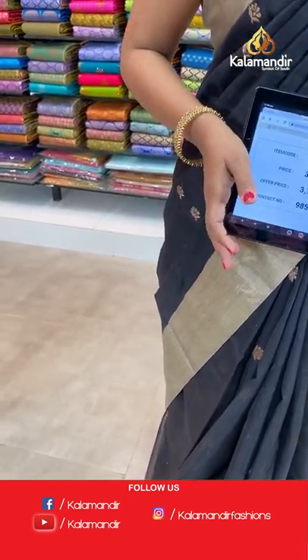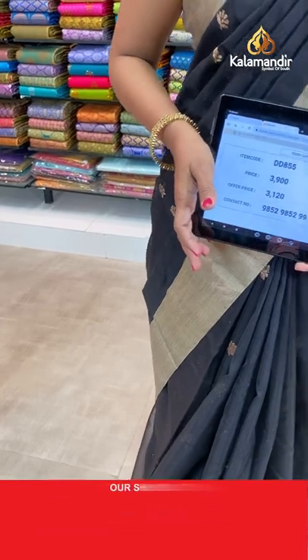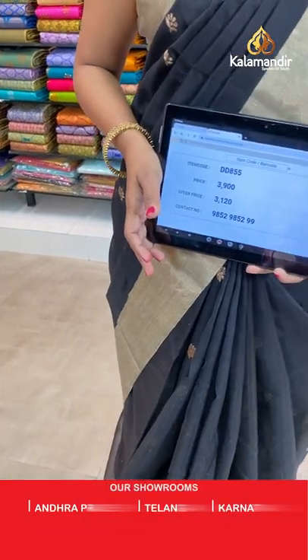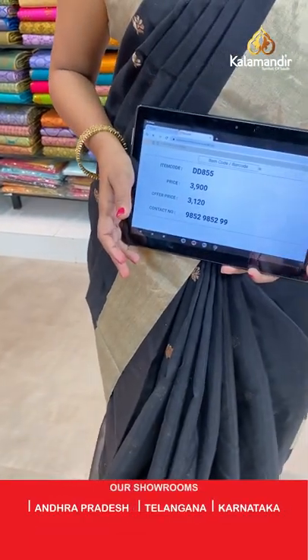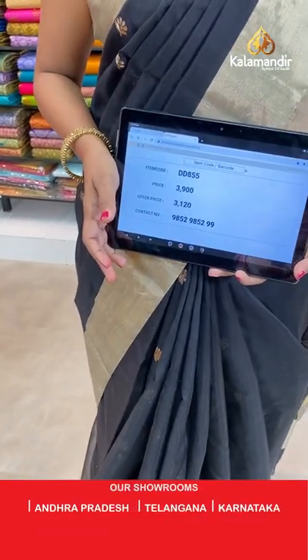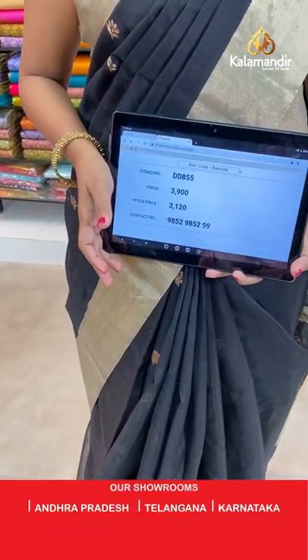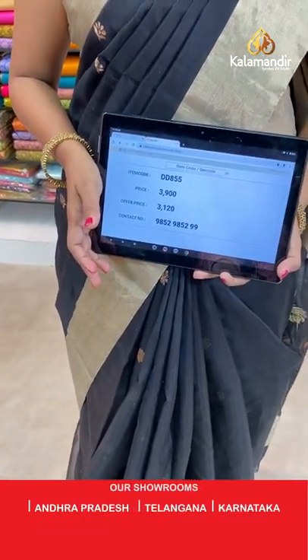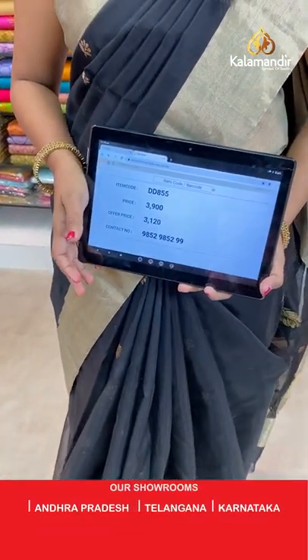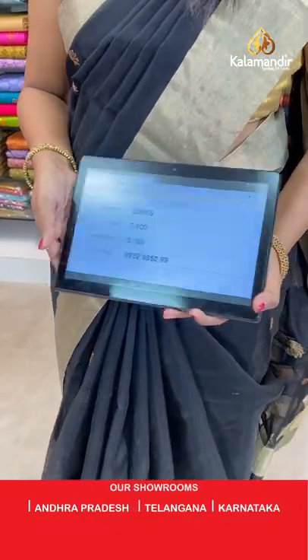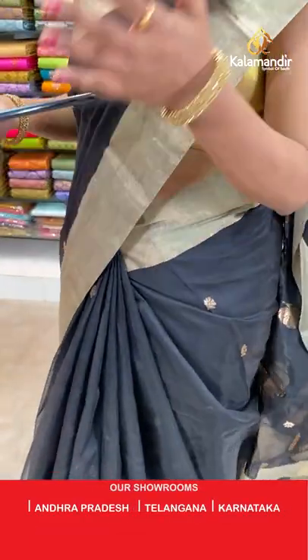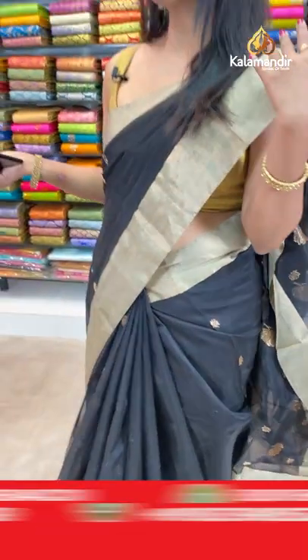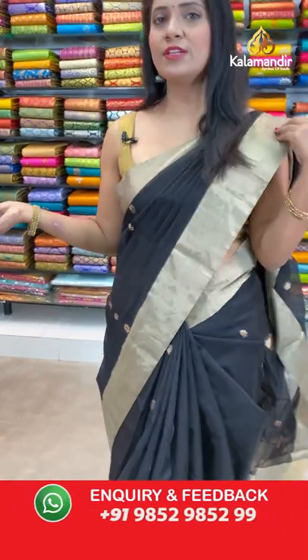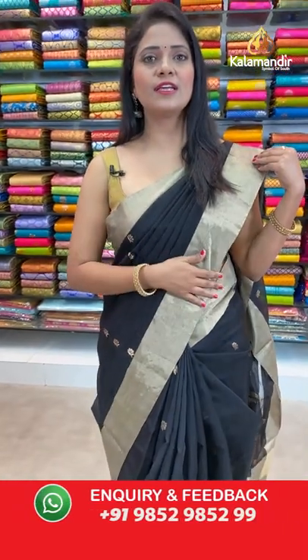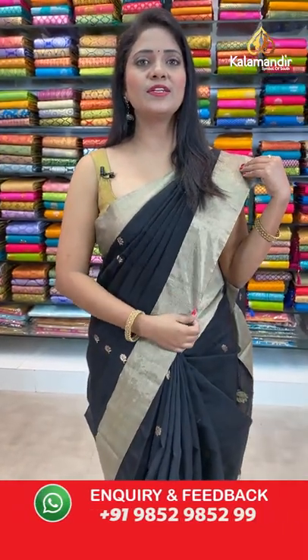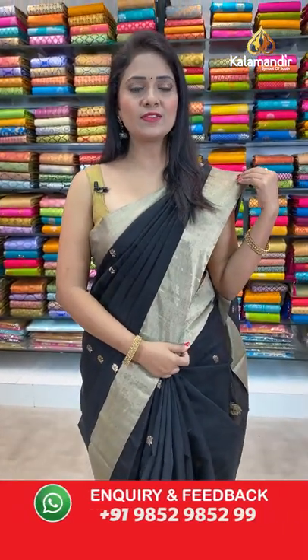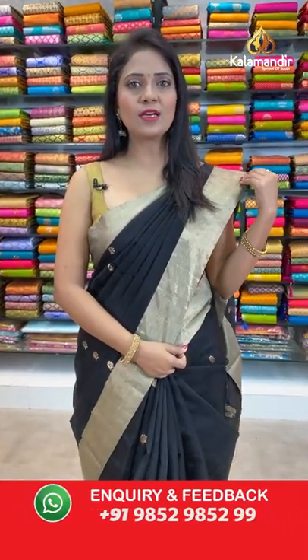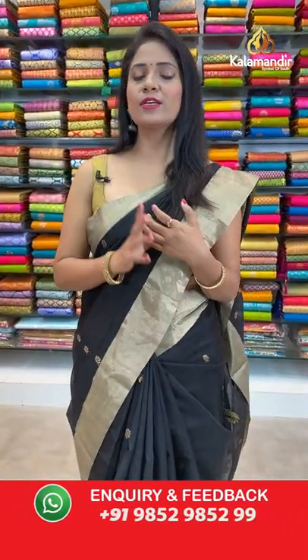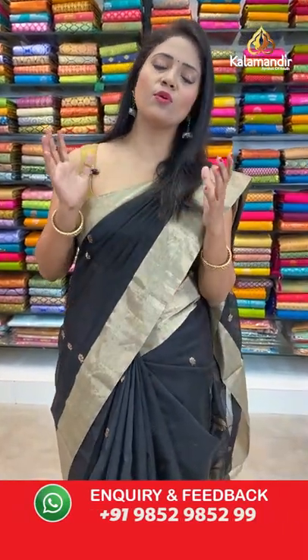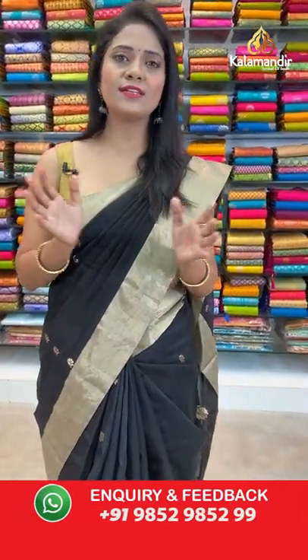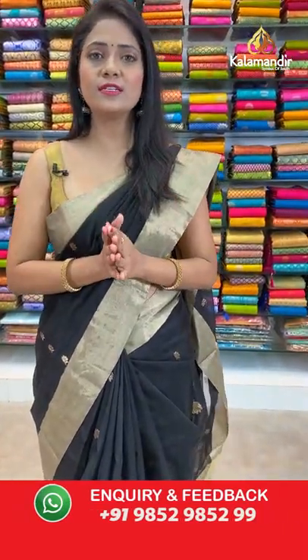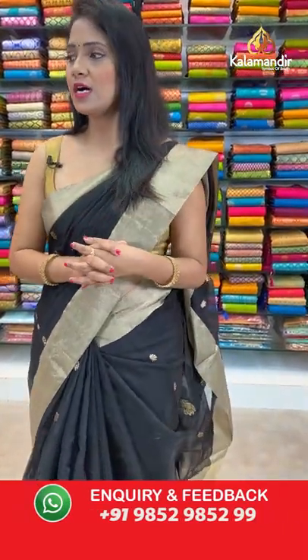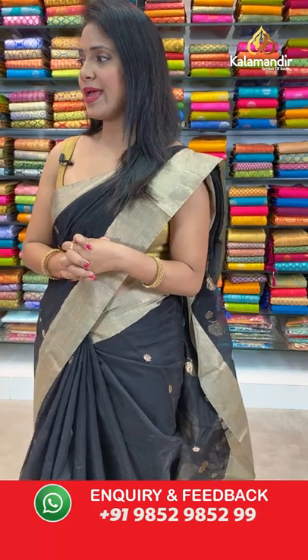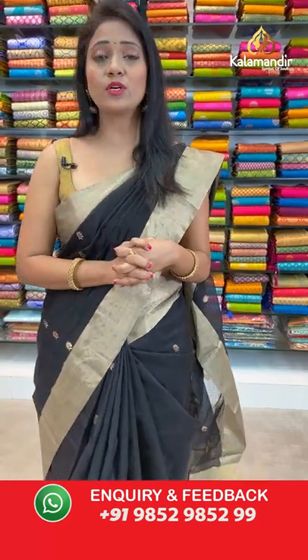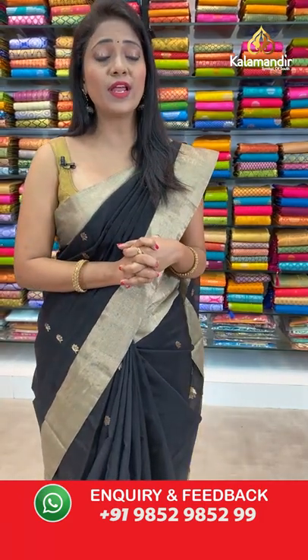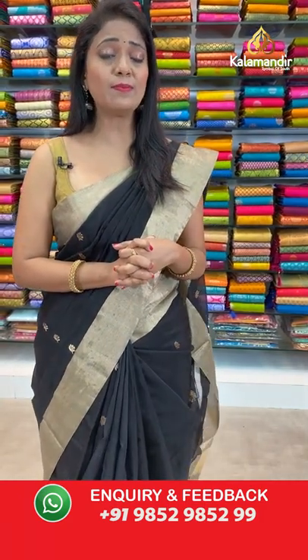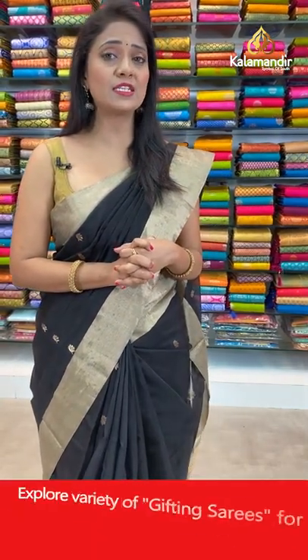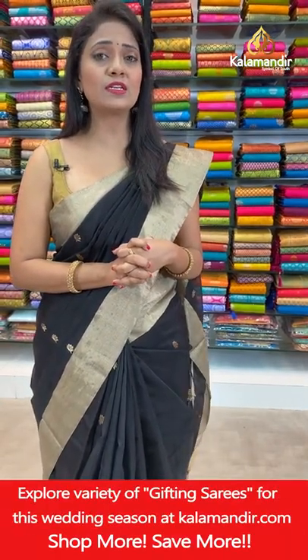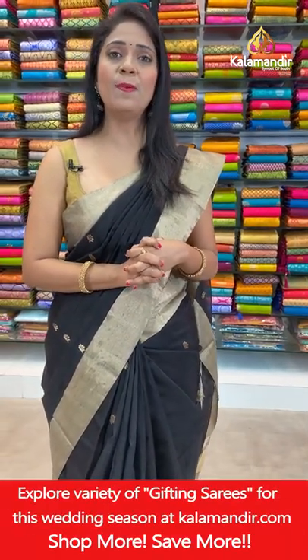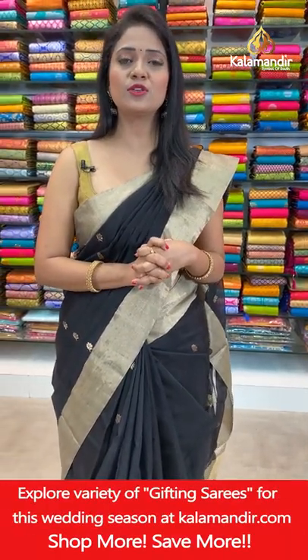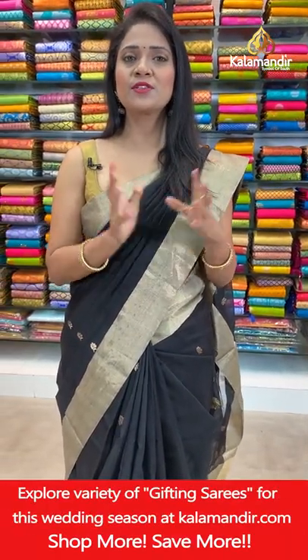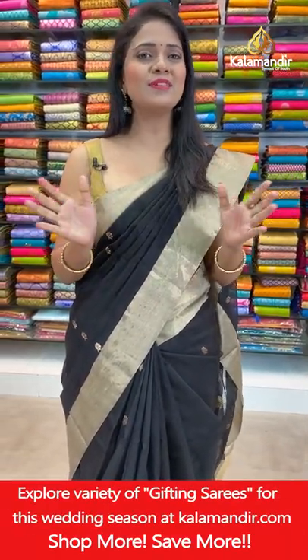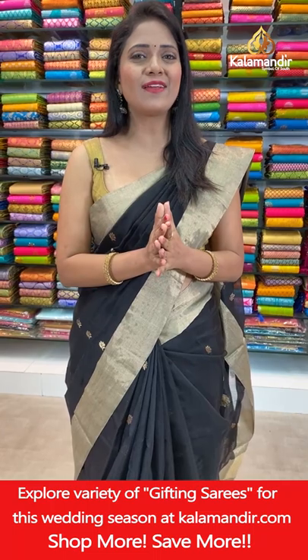Saree code DD855, actual price ₹3900, final price ₹3120 — that is after 20% discount. Very very lightweight Chanderi Sico sarees, looking so royal and decent. We have got very pretty colors with lovely patterns today, so don't miss this live show.